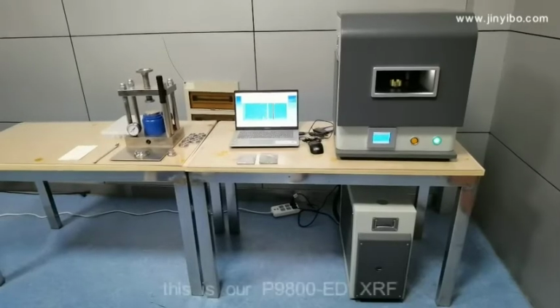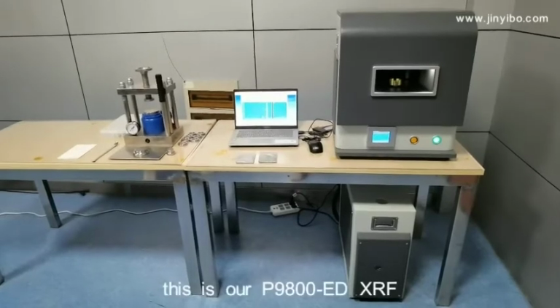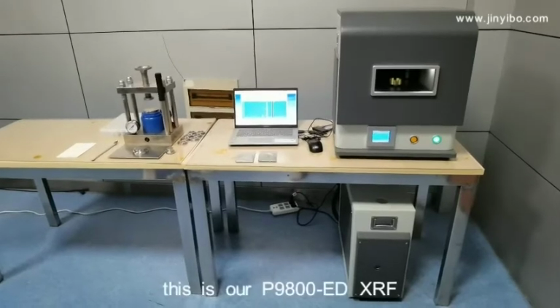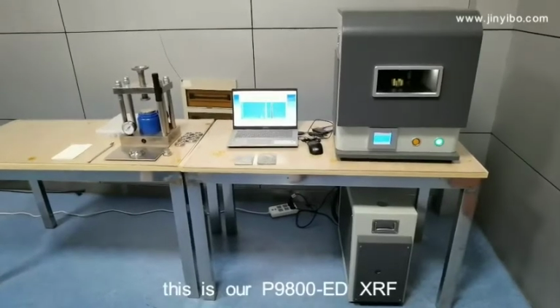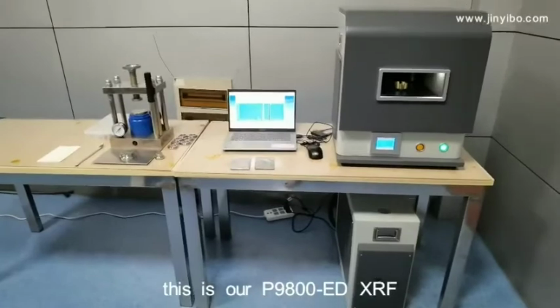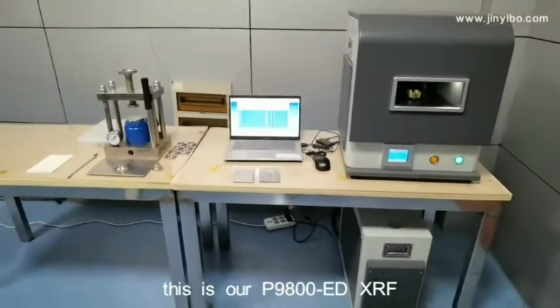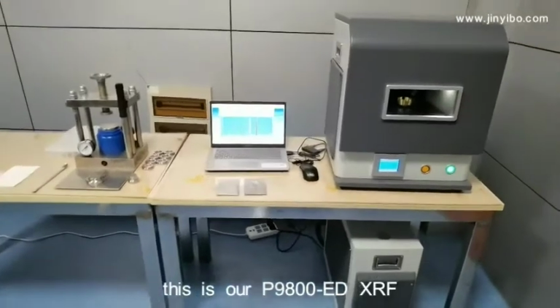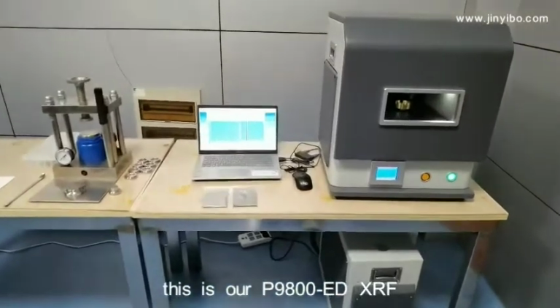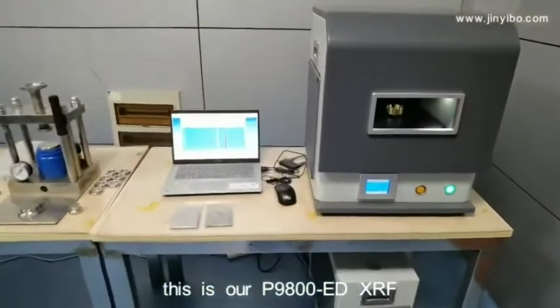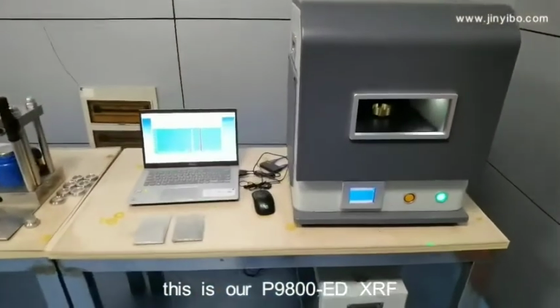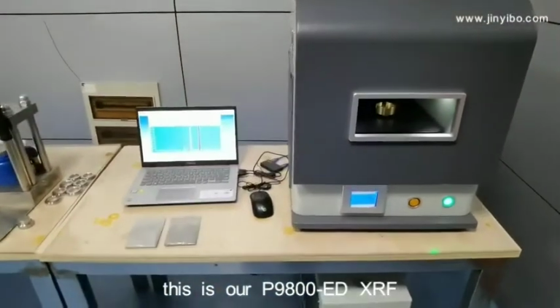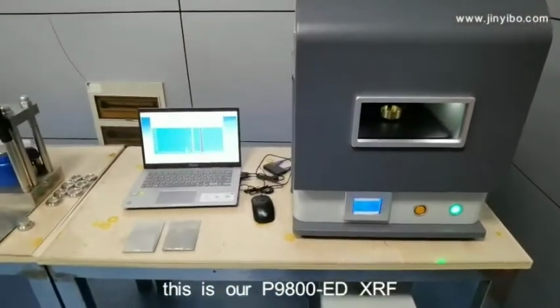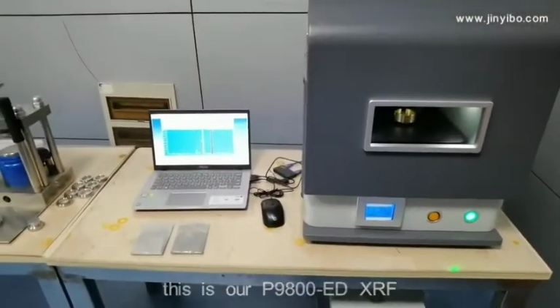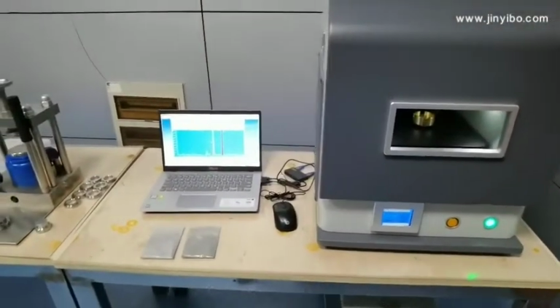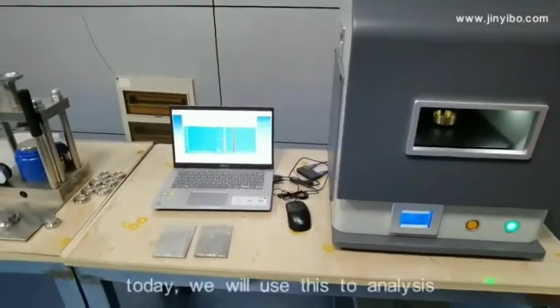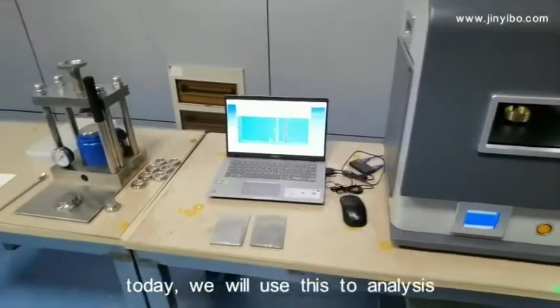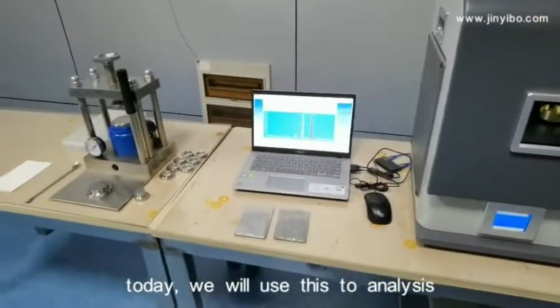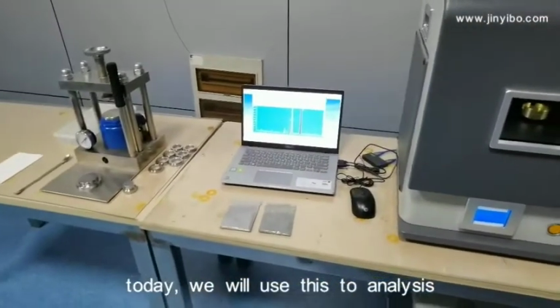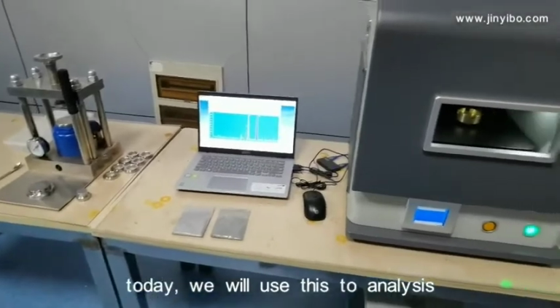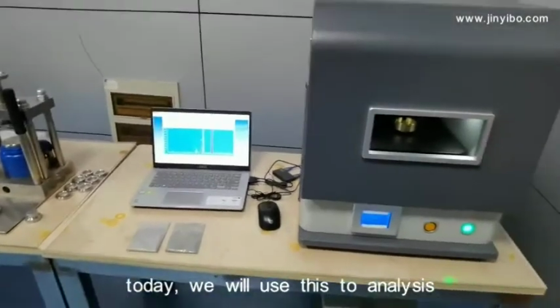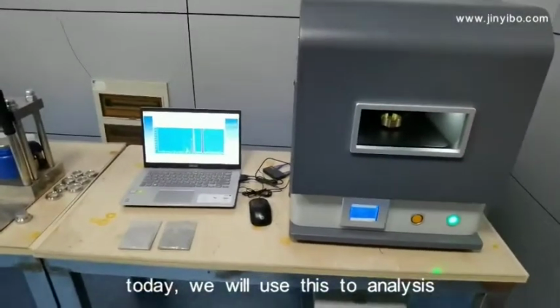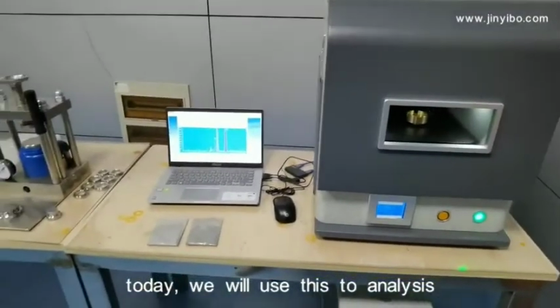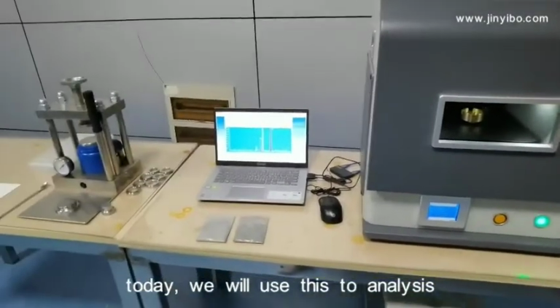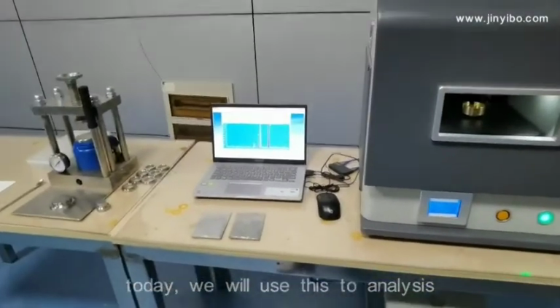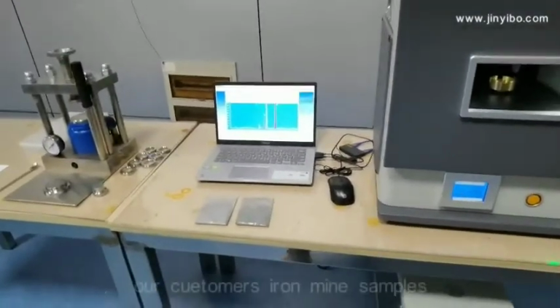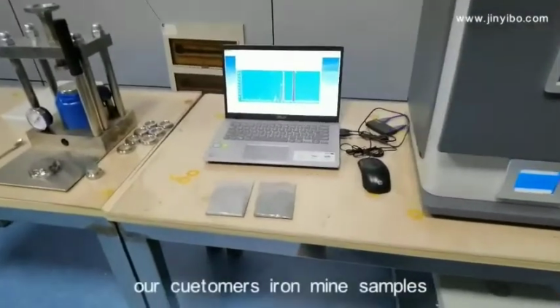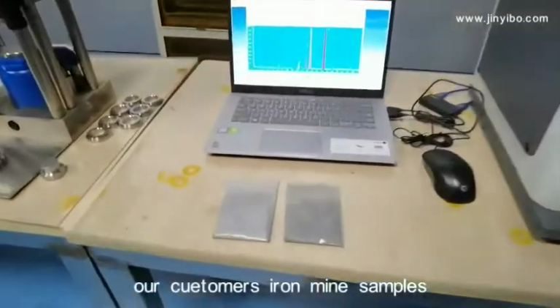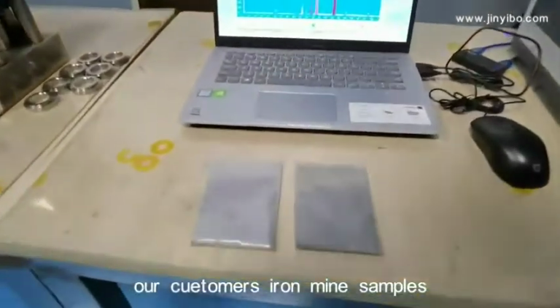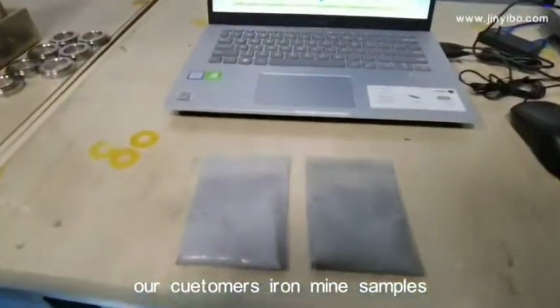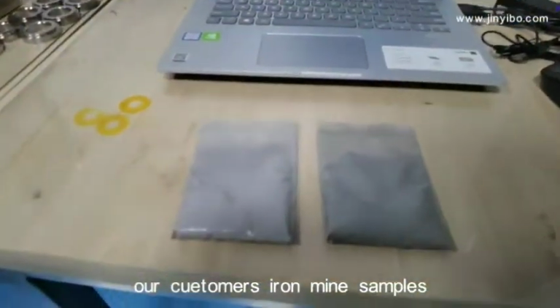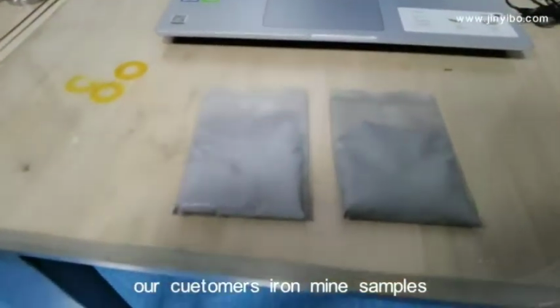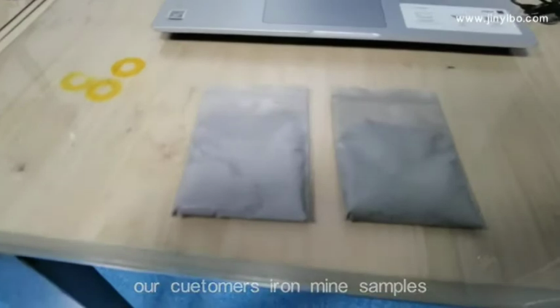This is our P9800-EBX1F, and today we will use this to analyze our customers' ion-mine samples.